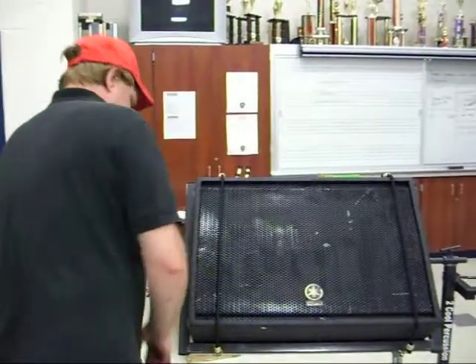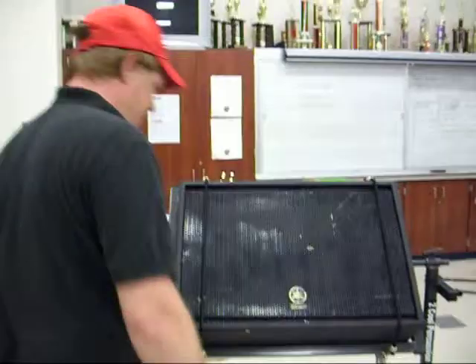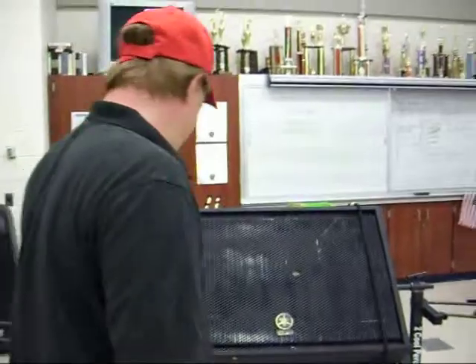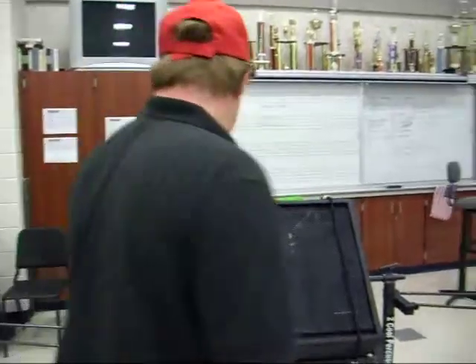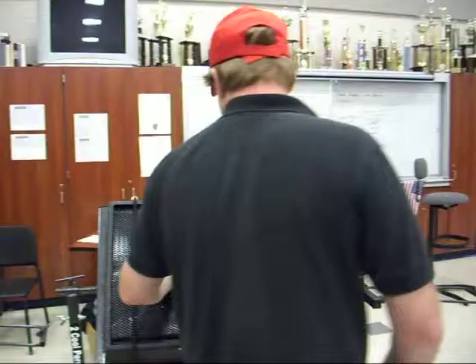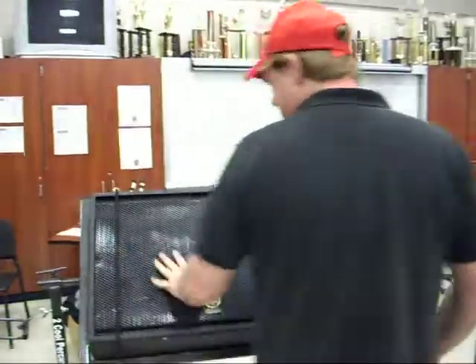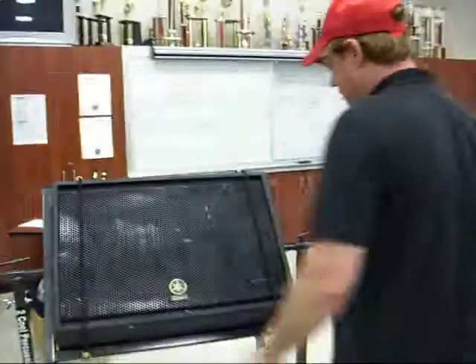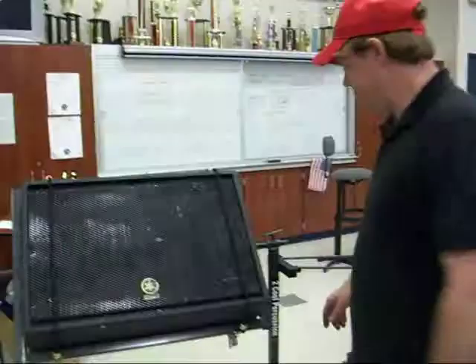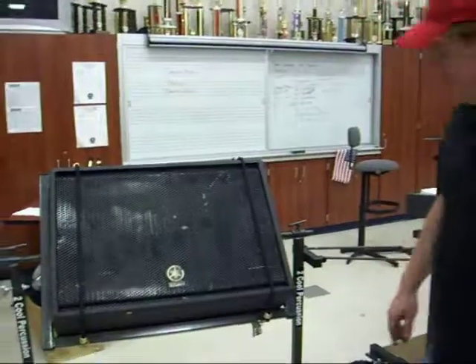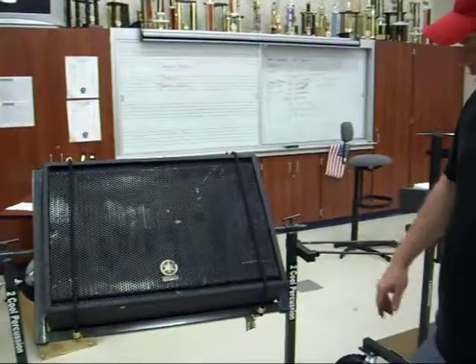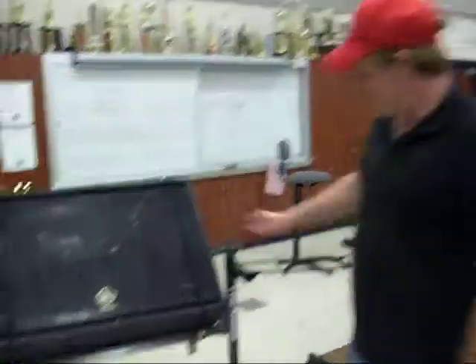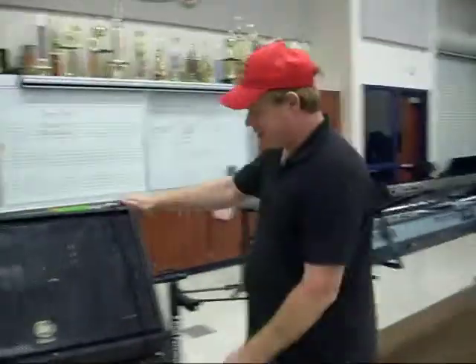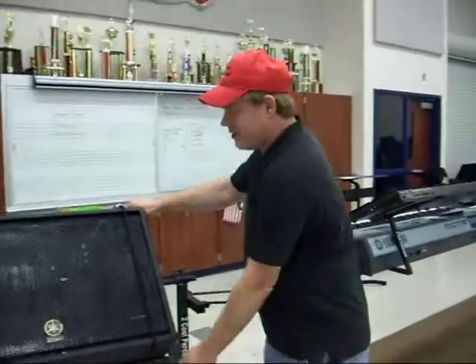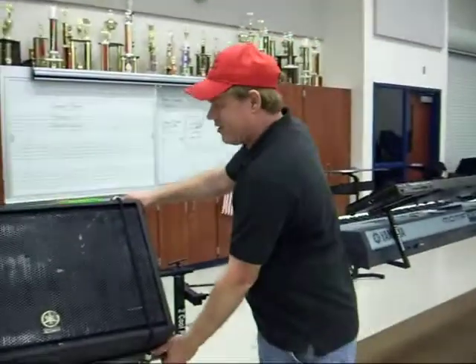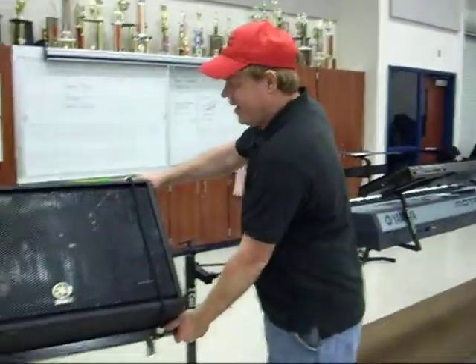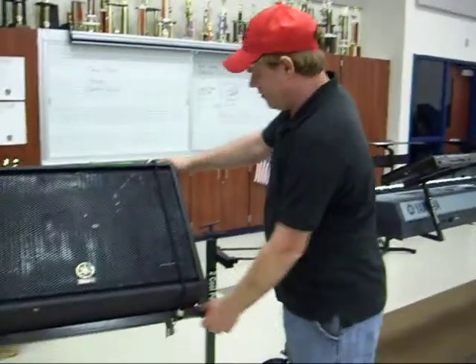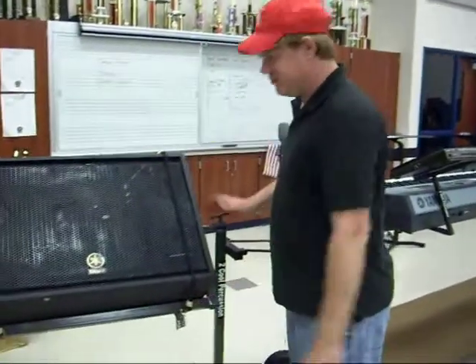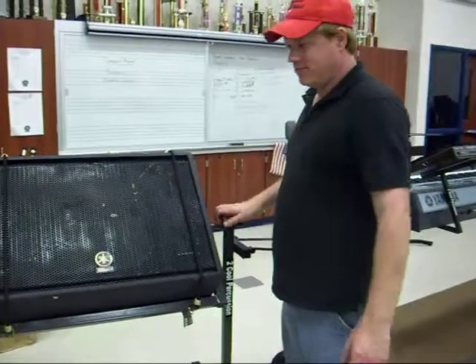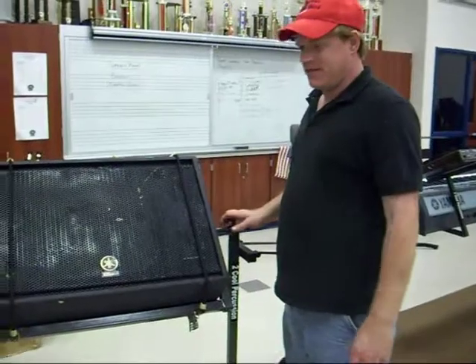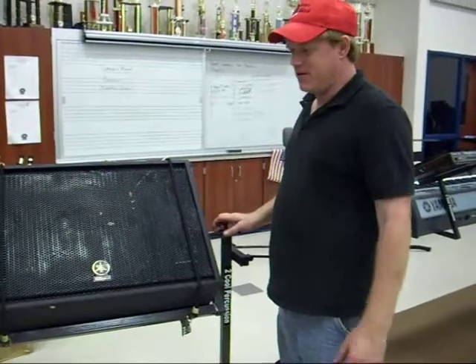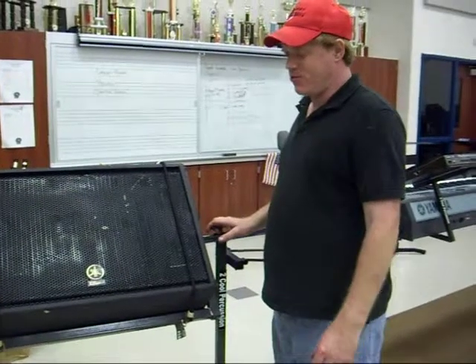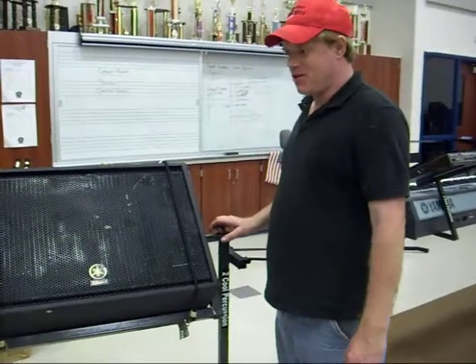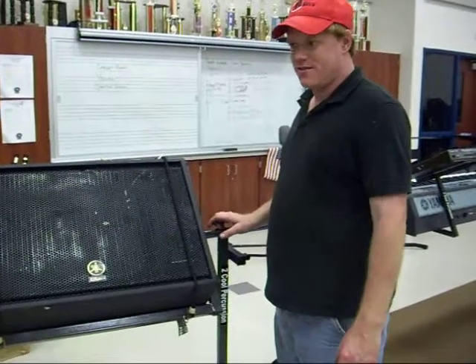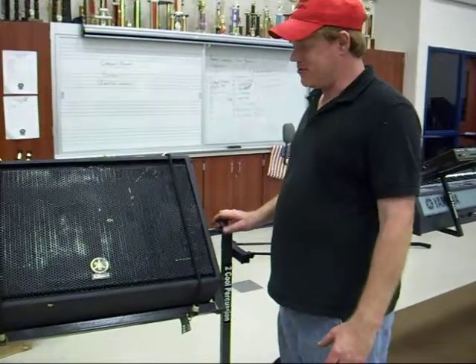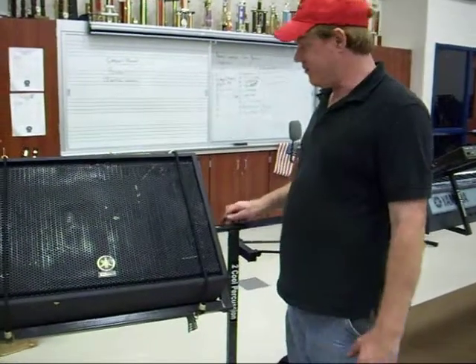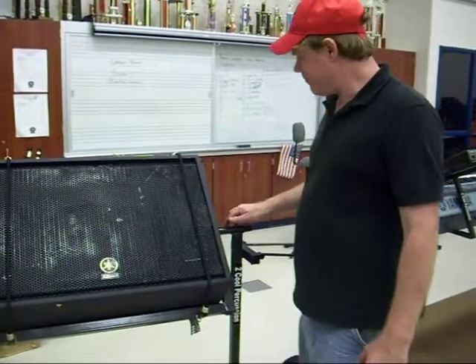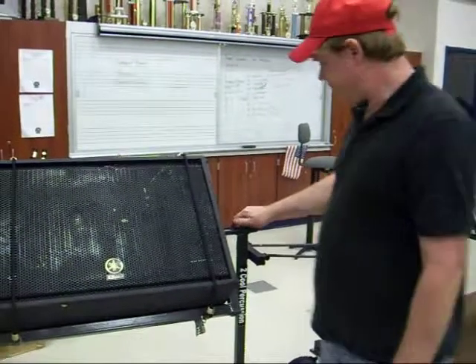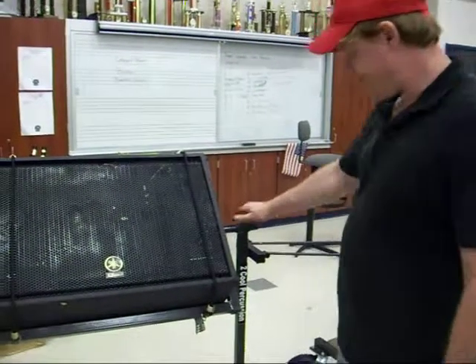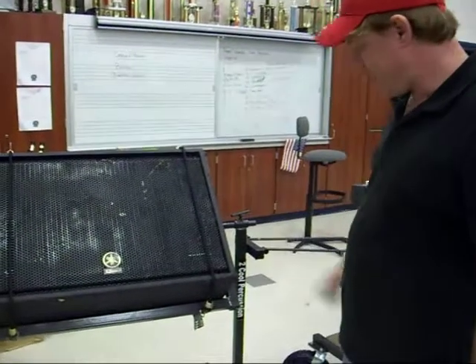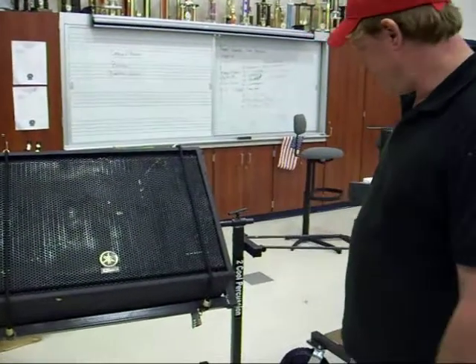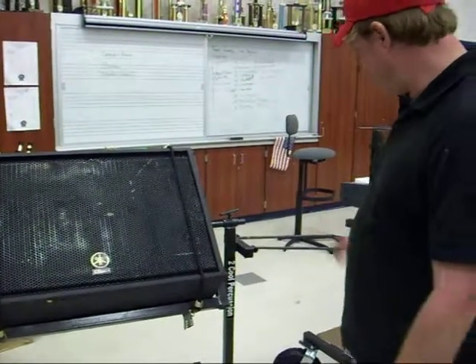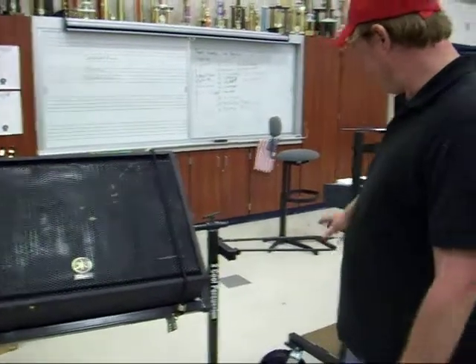And here's our single speaker cart. Same thing — angle the speakers toward the judge is what you're trying to go for. And so they've got it towed down.